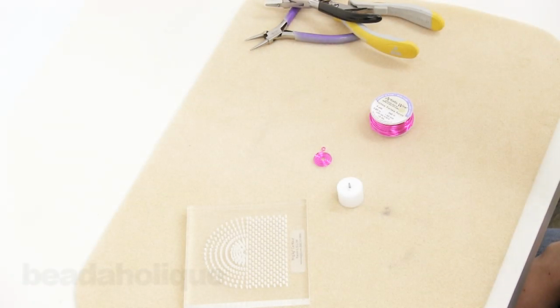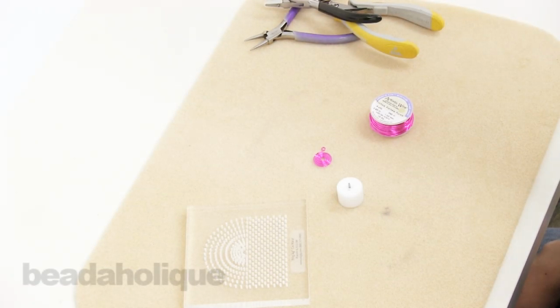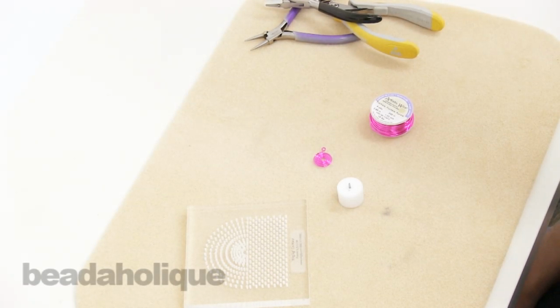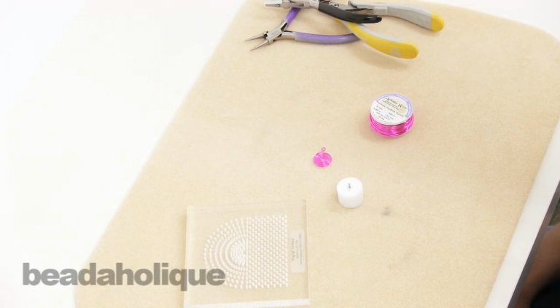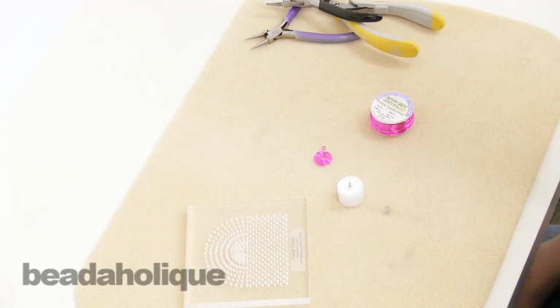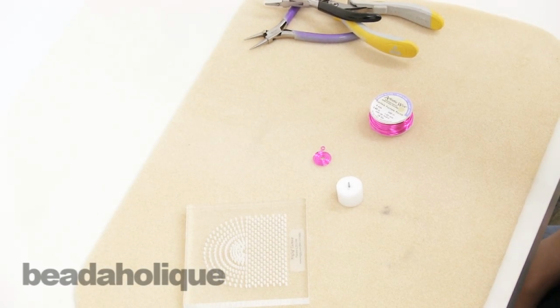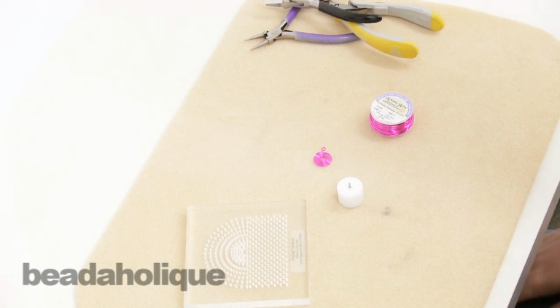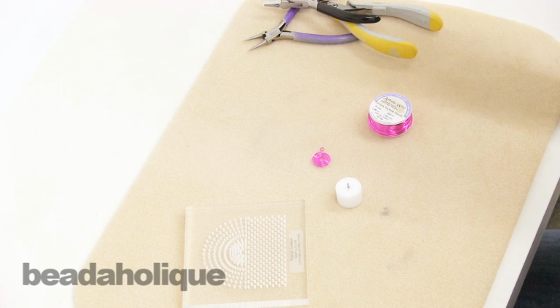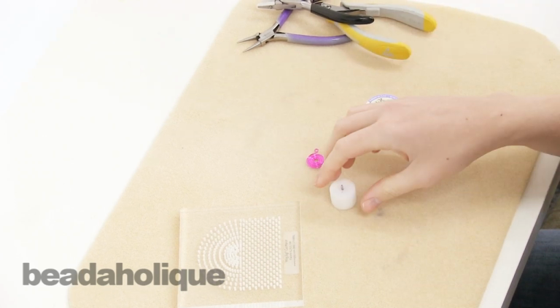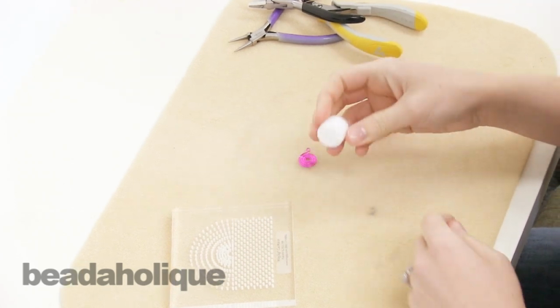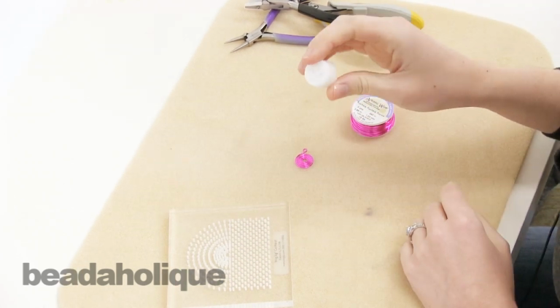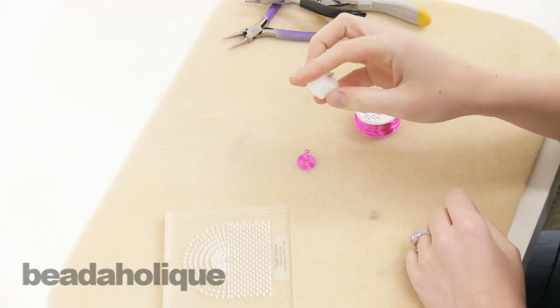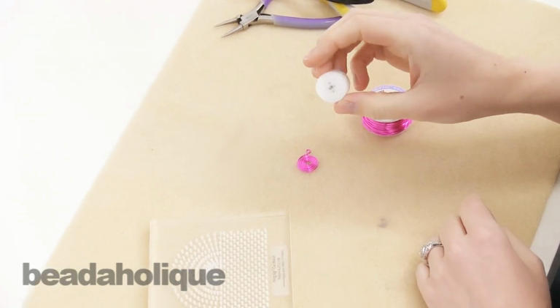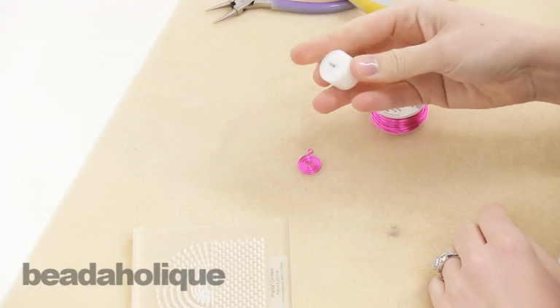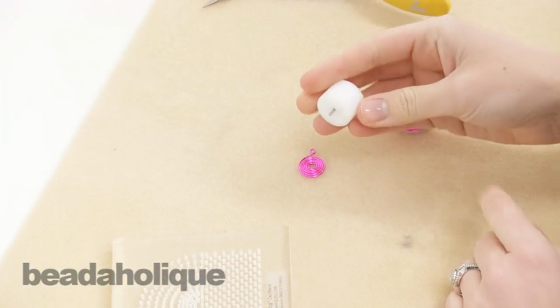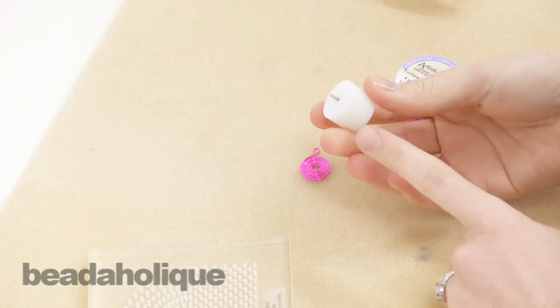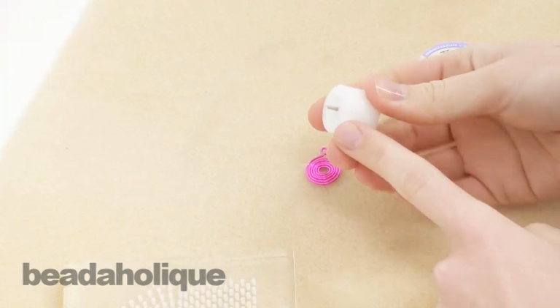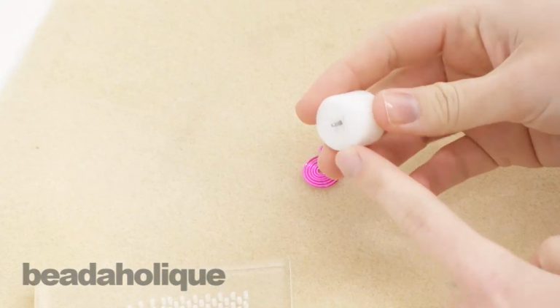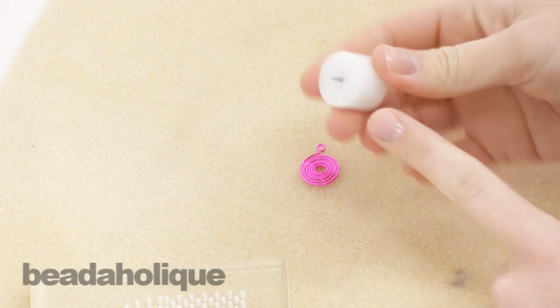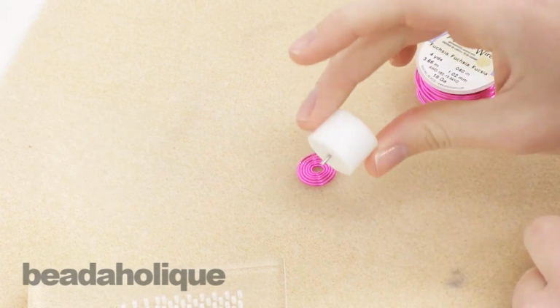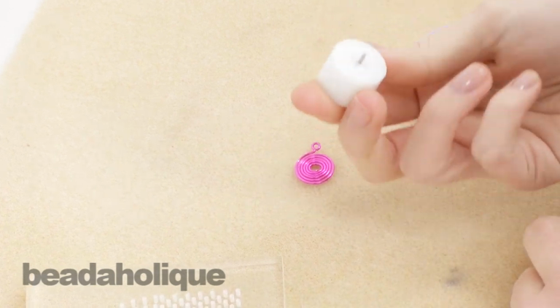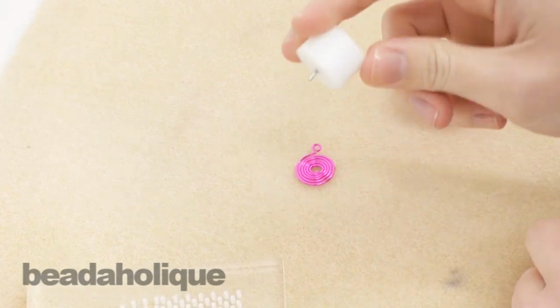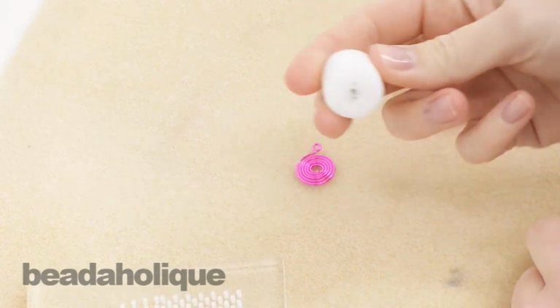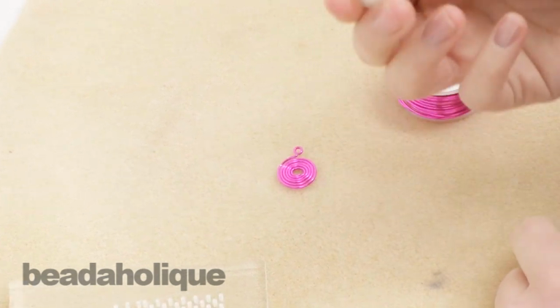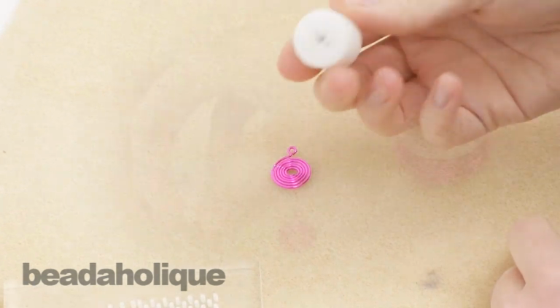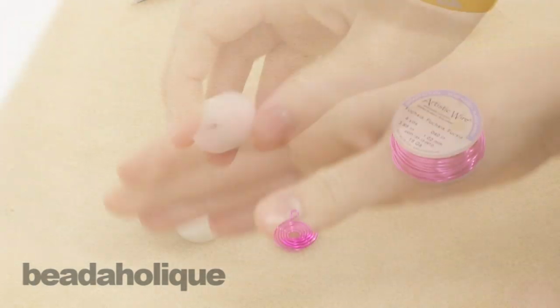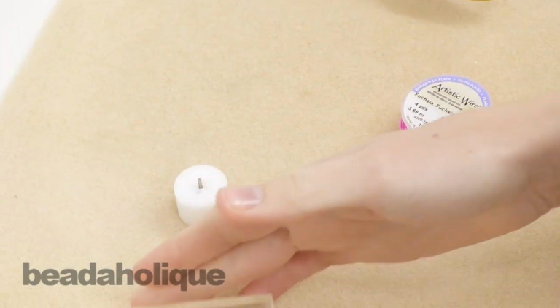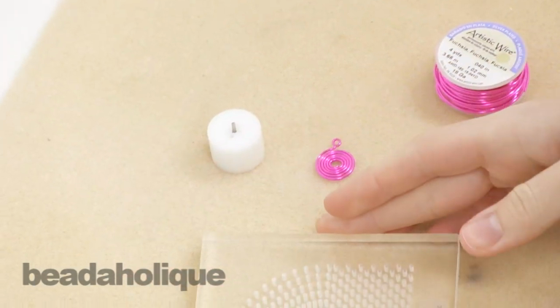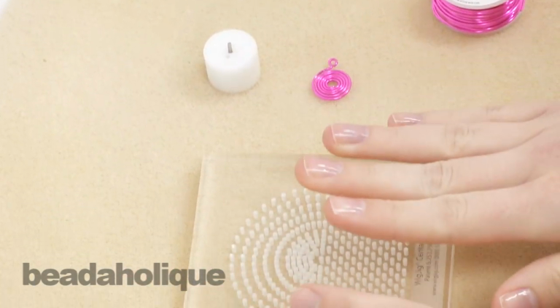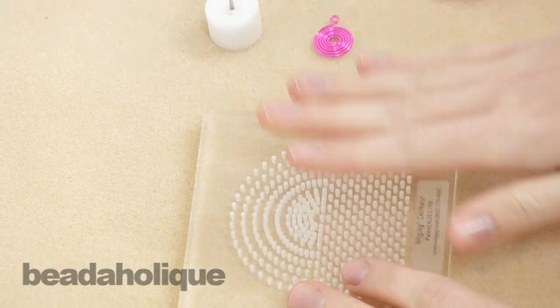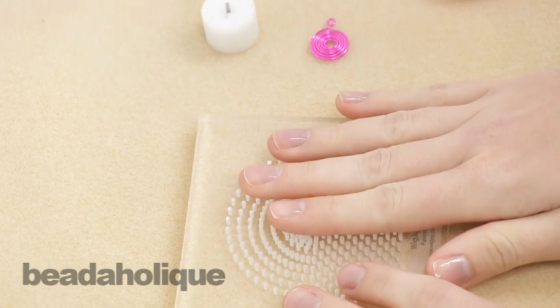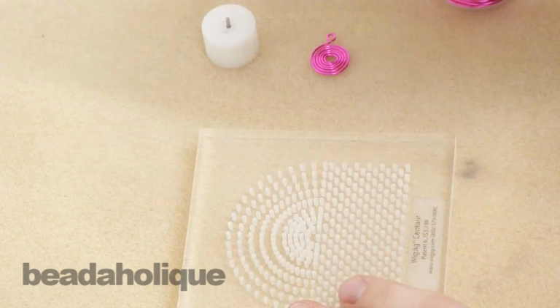Hi, this is Megan with Beadaholique.com and today I'm going to show you how to use the wig jig spiral maker. This is the wig jig spiral maker — it's this handy little doodad here and it works with any of the wig jigs.